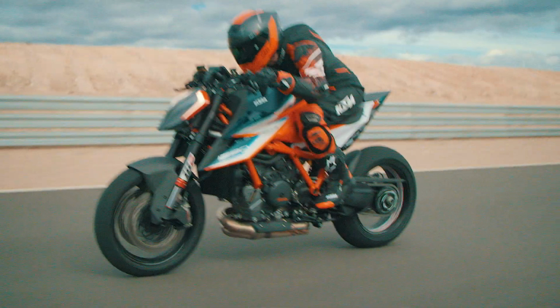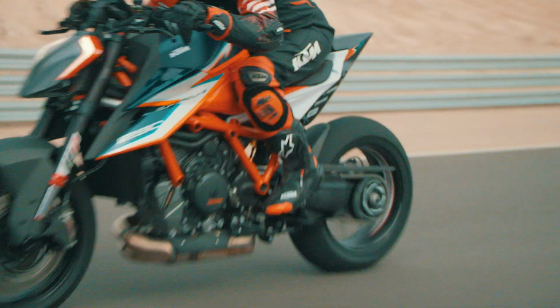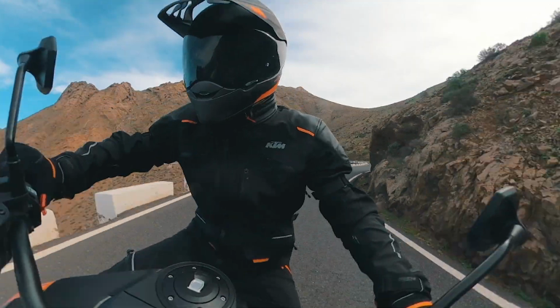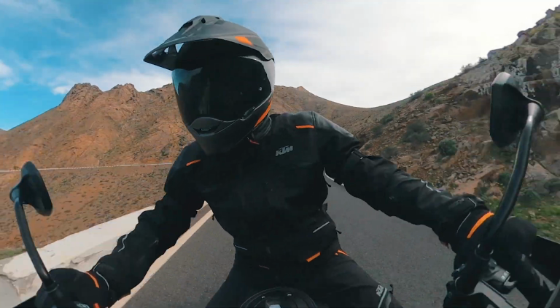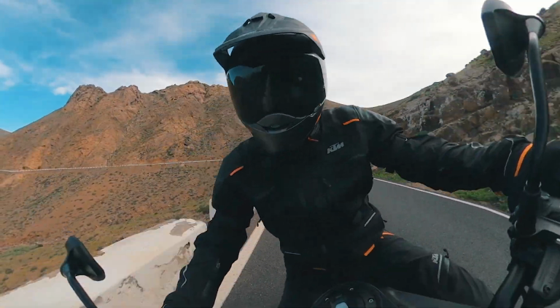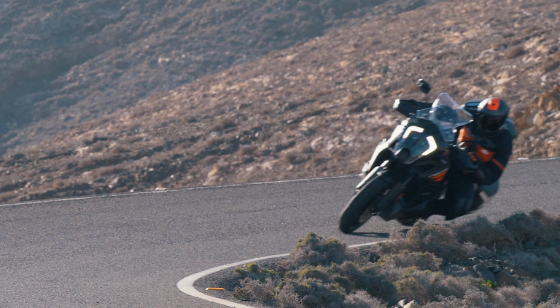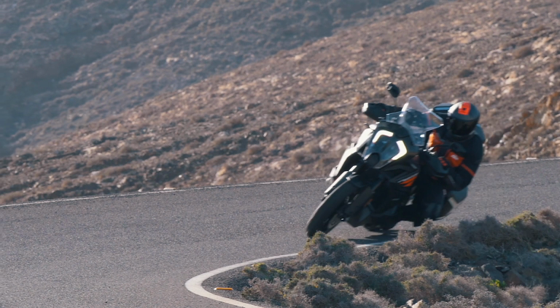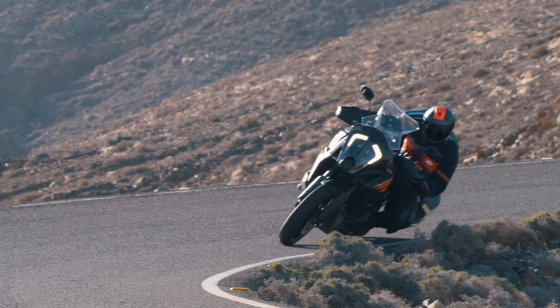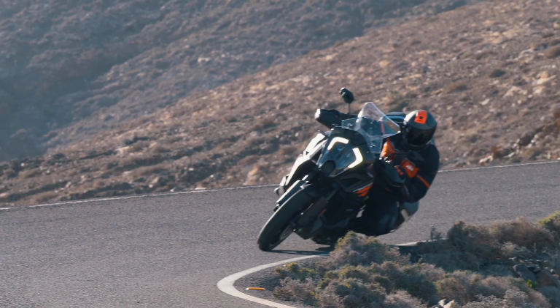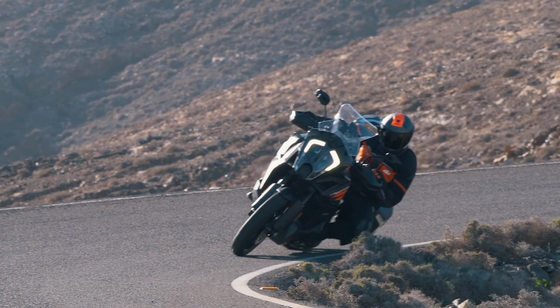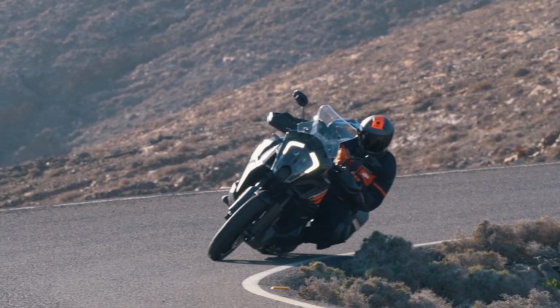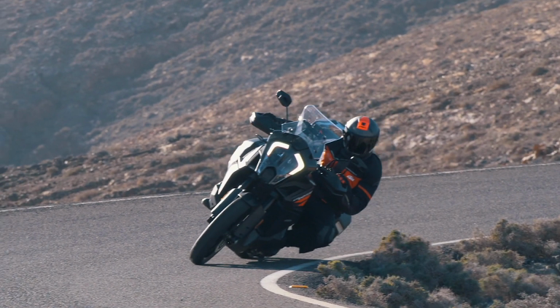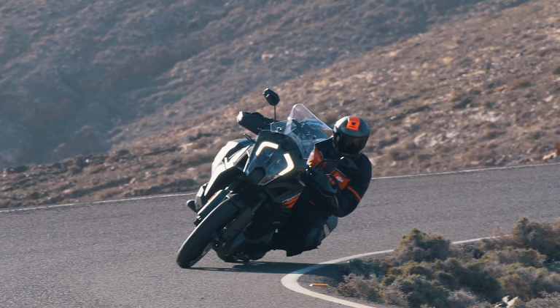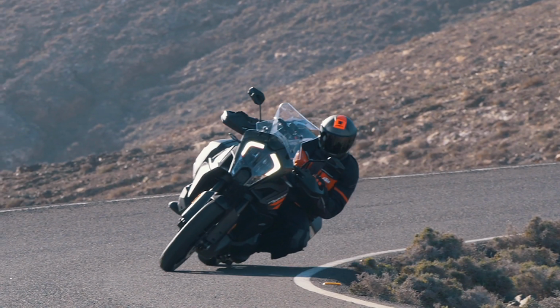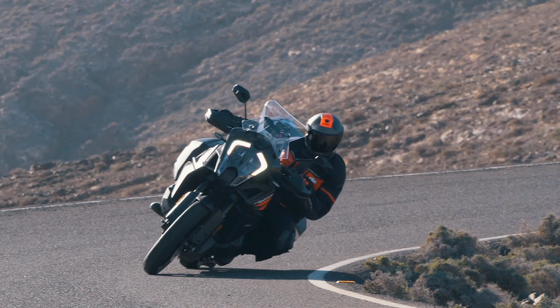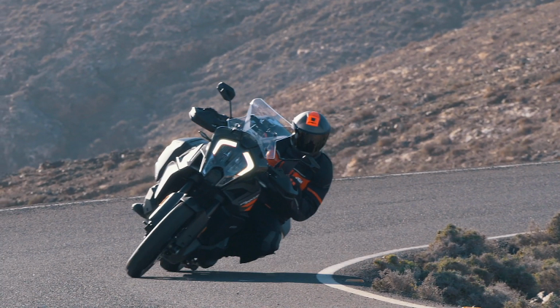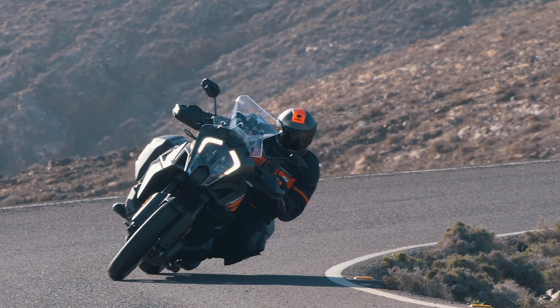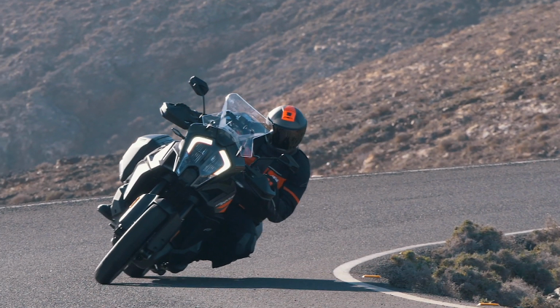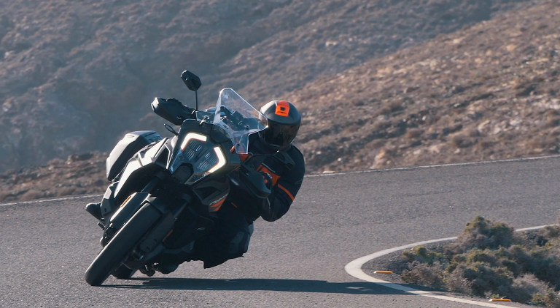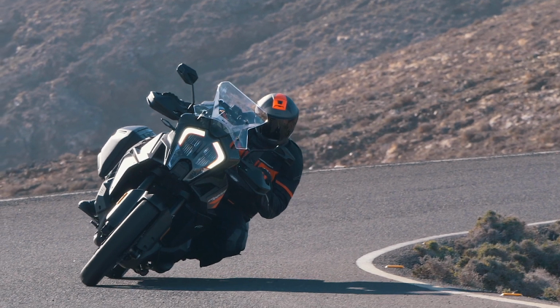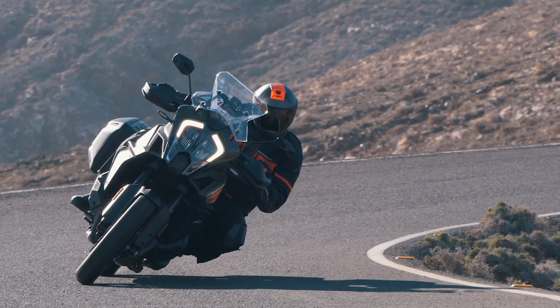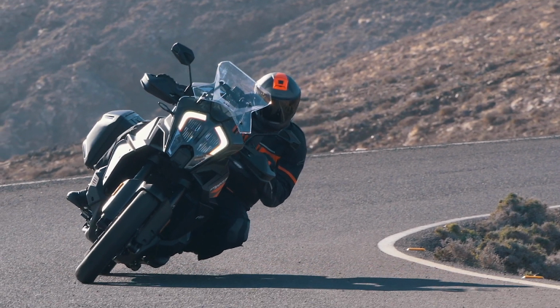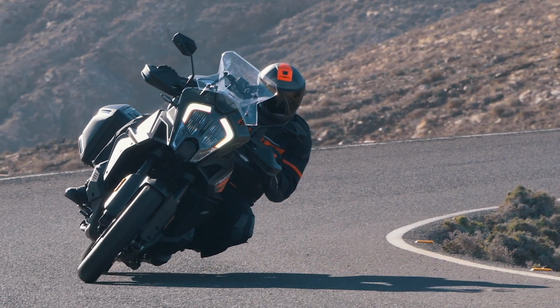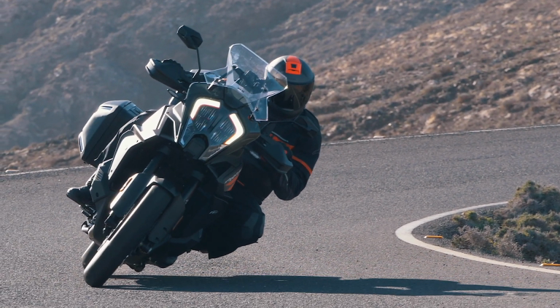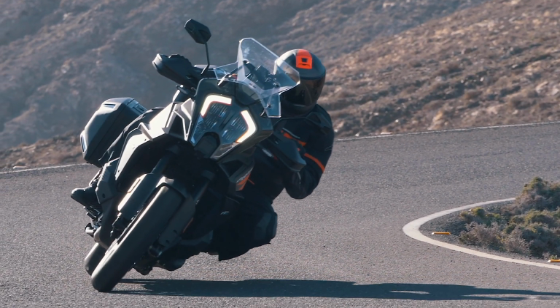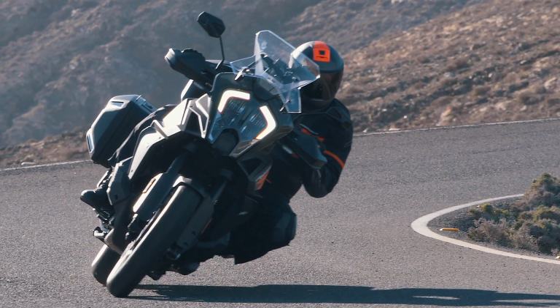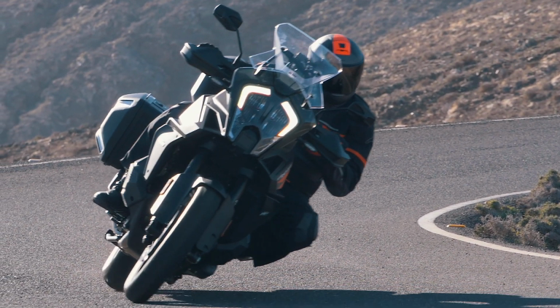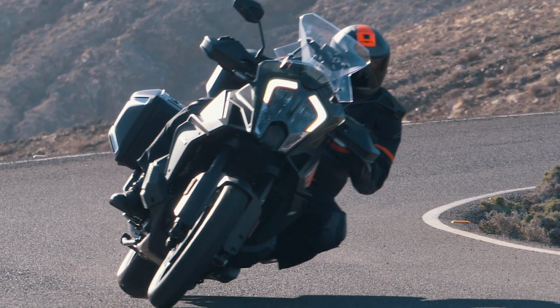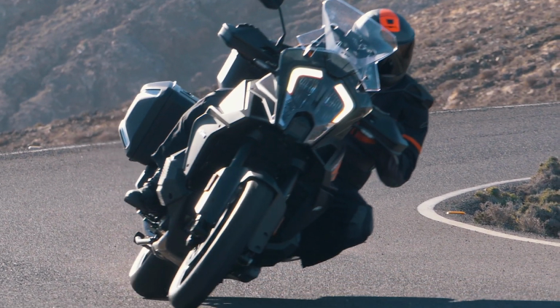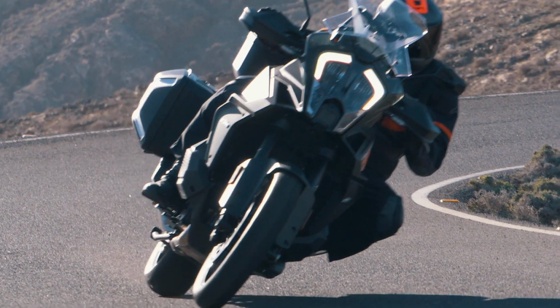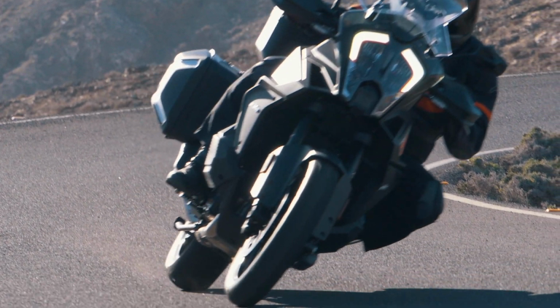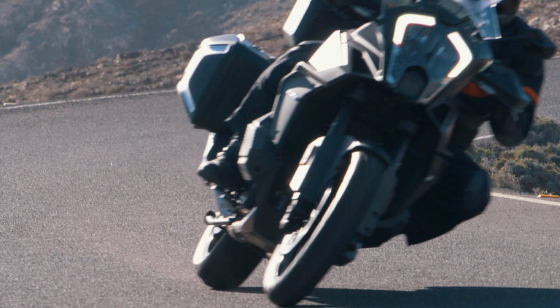In mere milliseconds, MTC reduces the engine output with an extremely smooth, barely noticeable intervention at the throttle valves, taking lean angle and rear-wheel slippage into account.